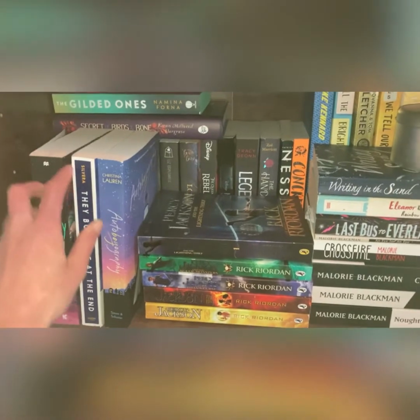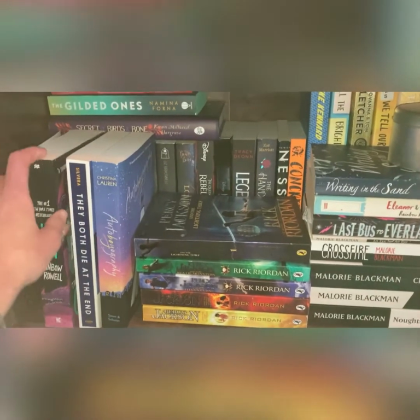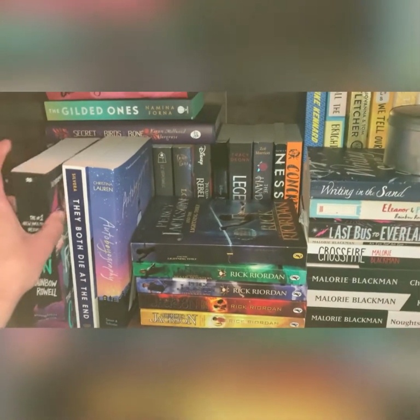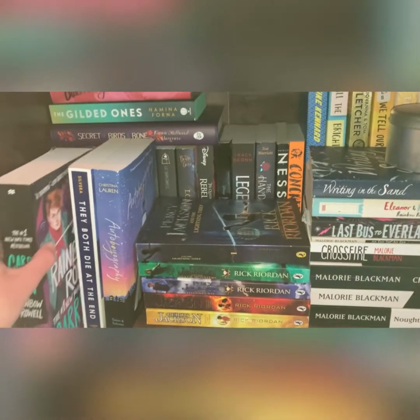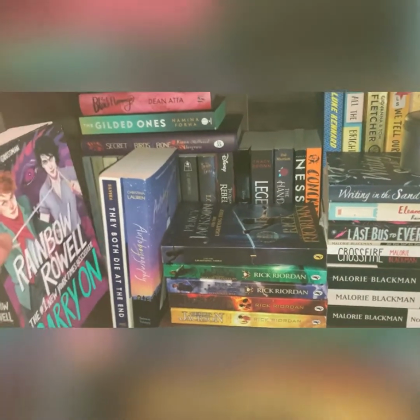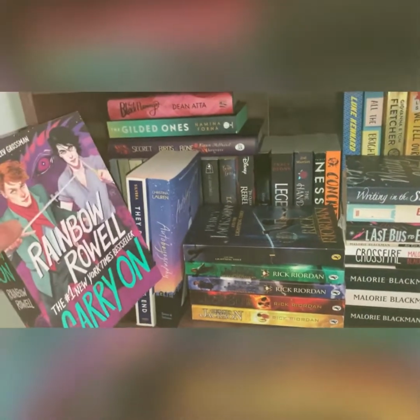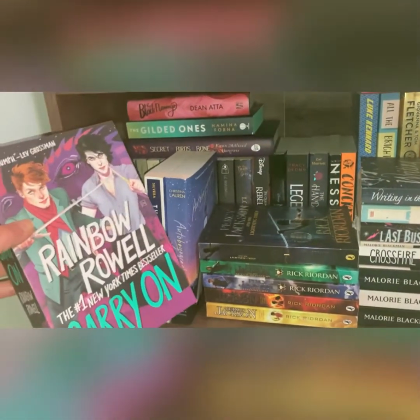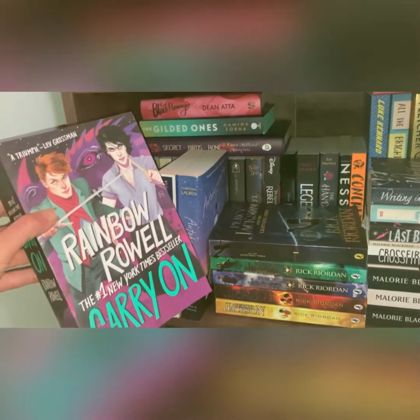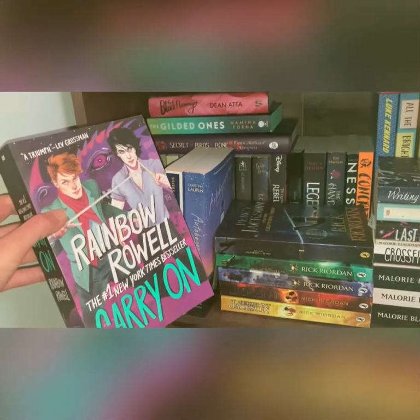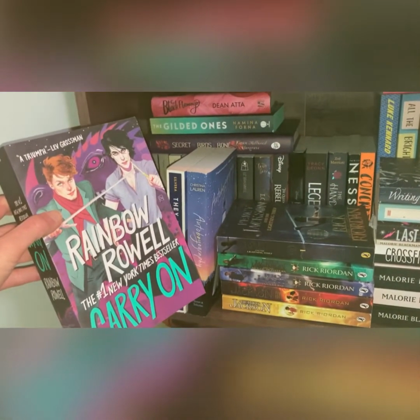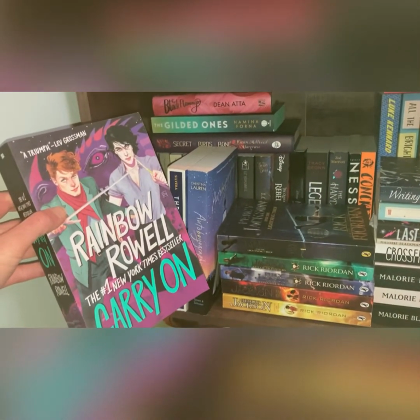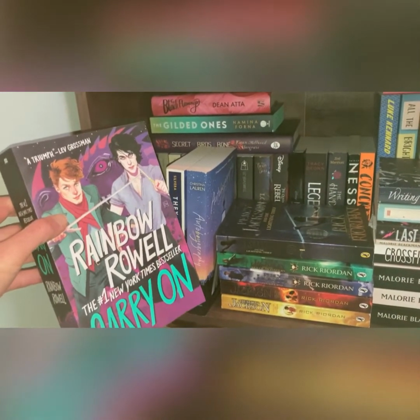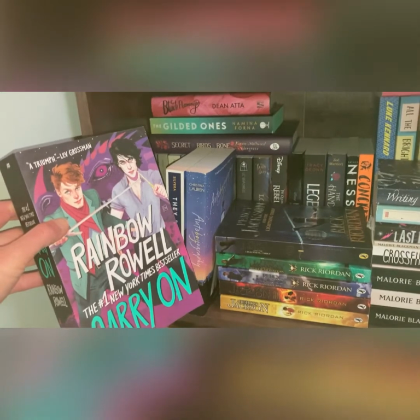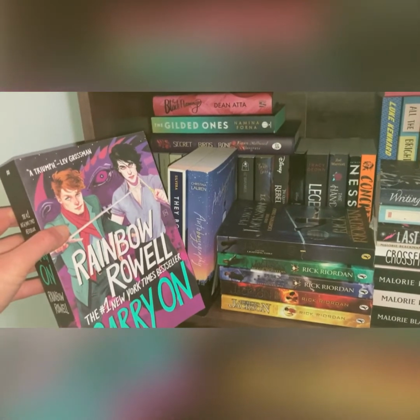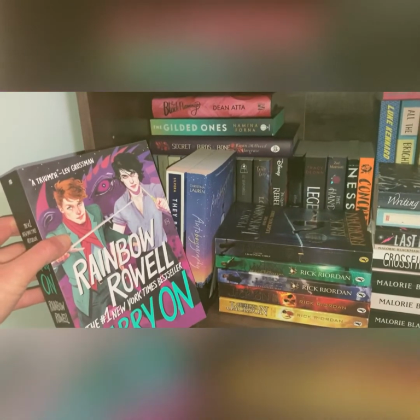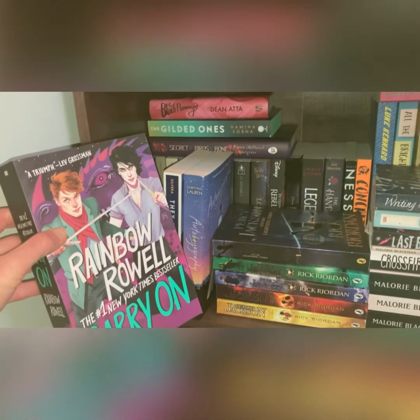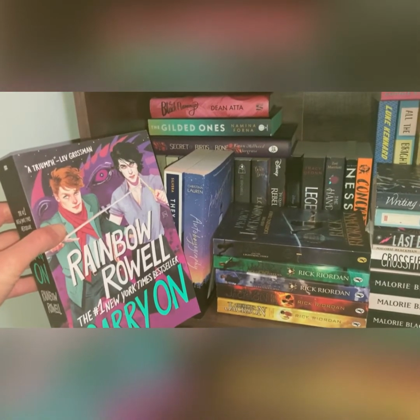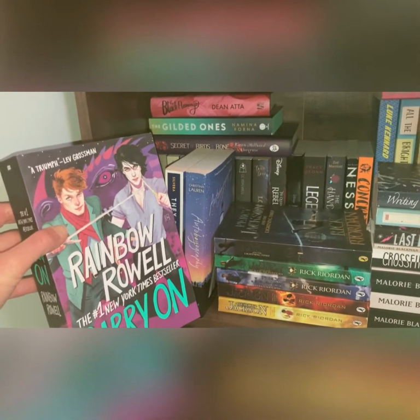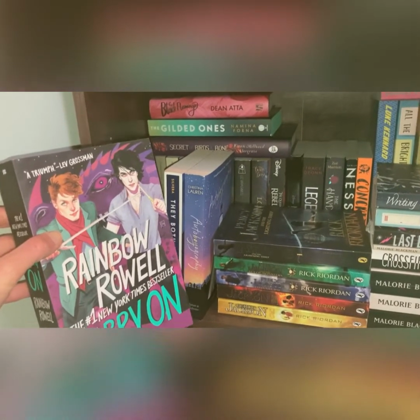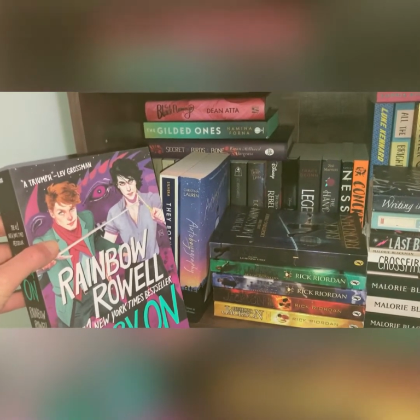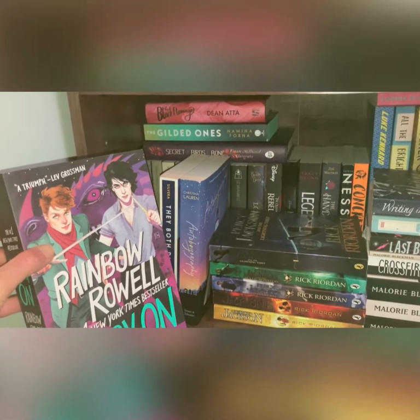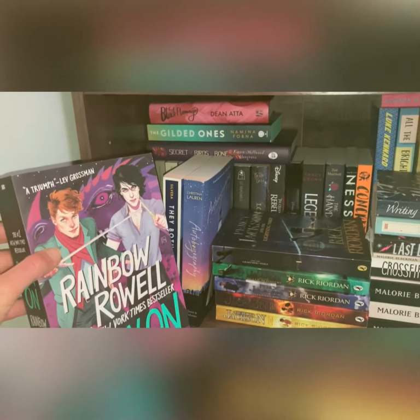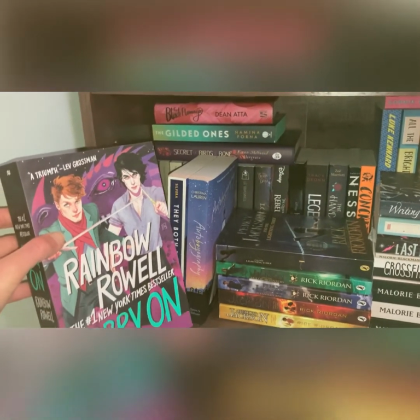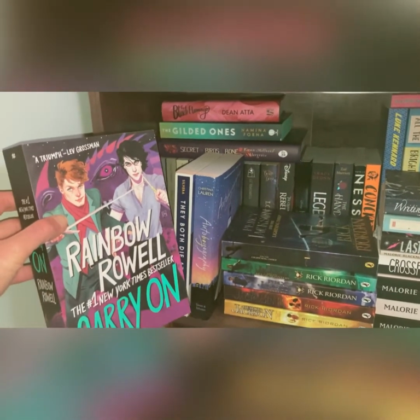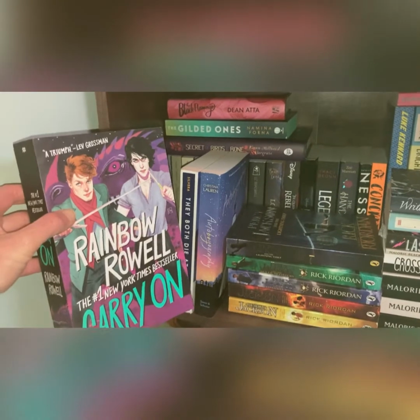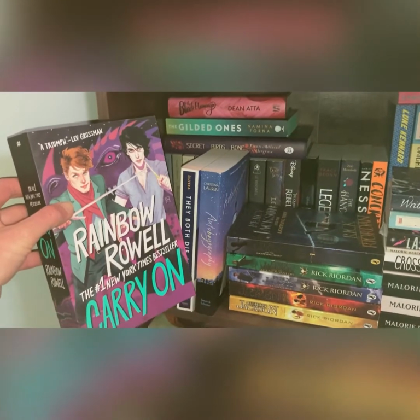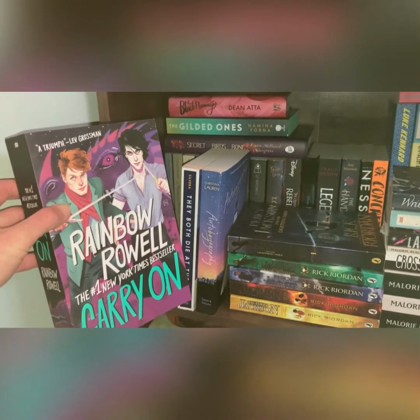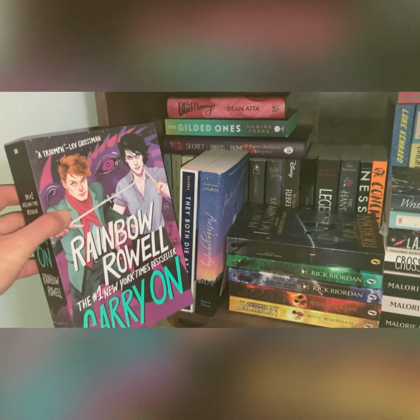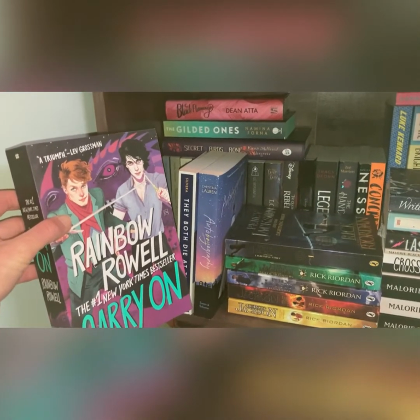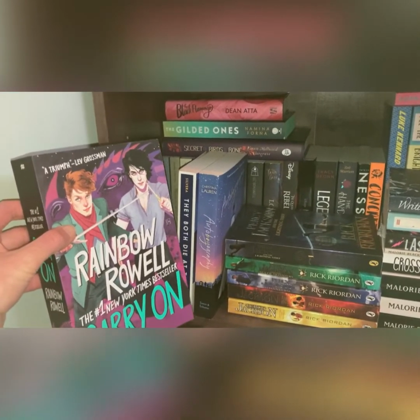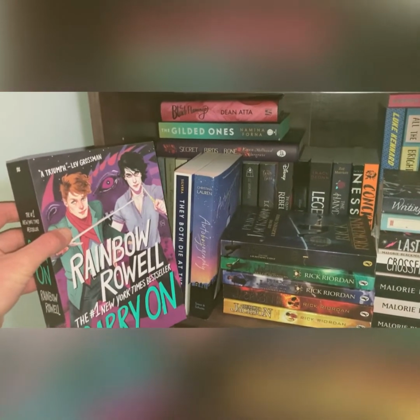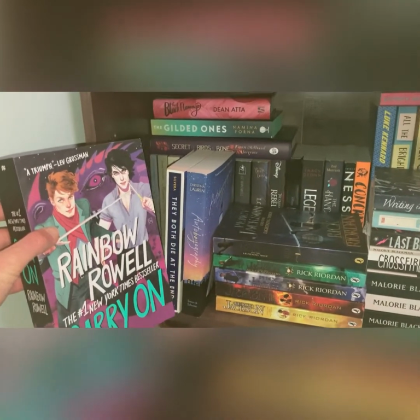Then I've got Carry On by Rainbow Rowell, which I won on a giveaway from Connor from Connor's Reading Corner — or the Library Corner — and I'm buddy reading this in July with the lovely Chloe from Chloe Reads Books.